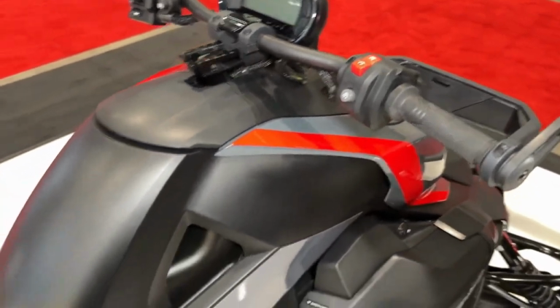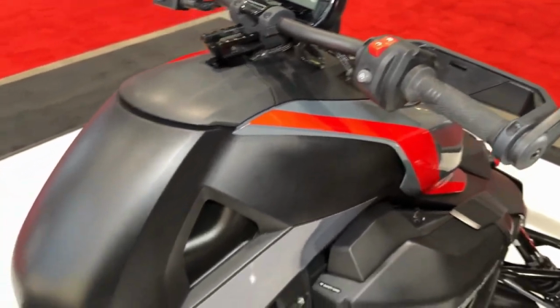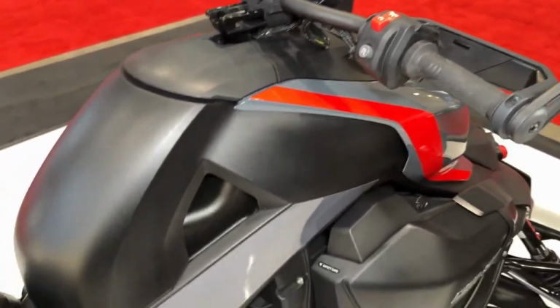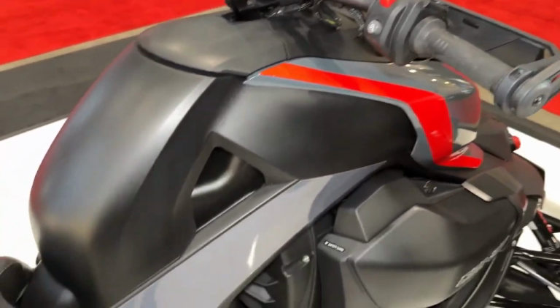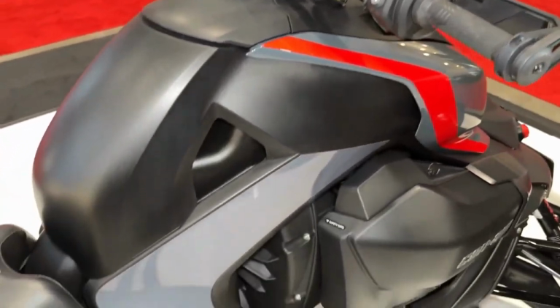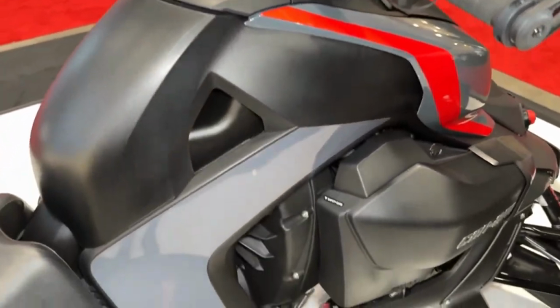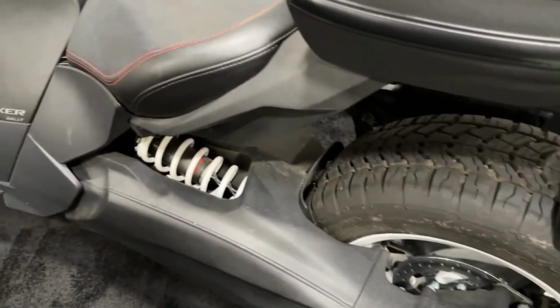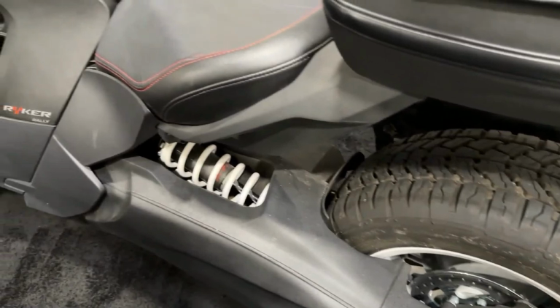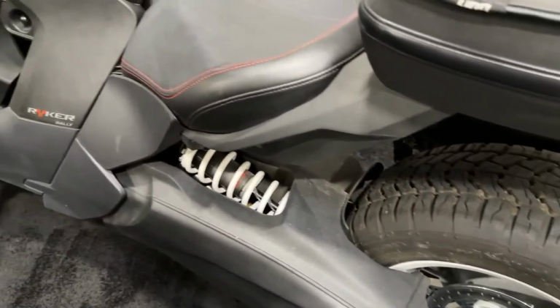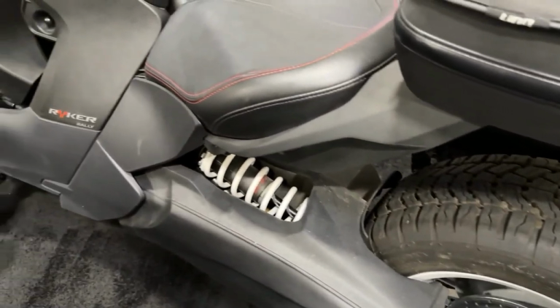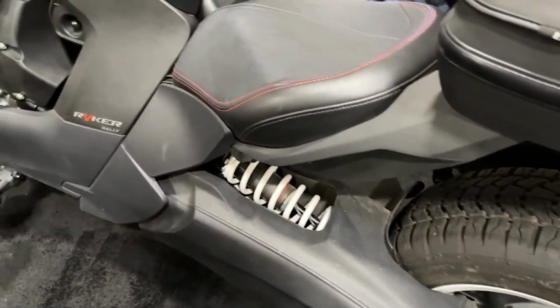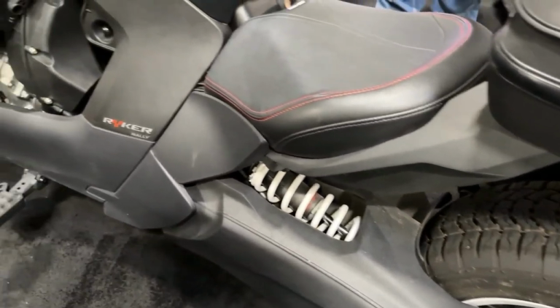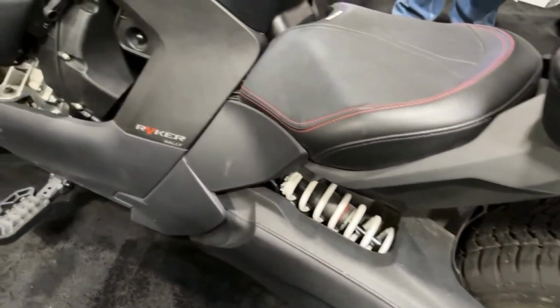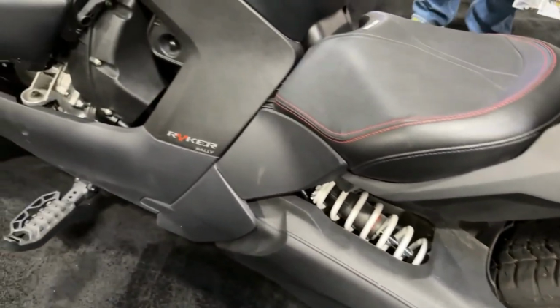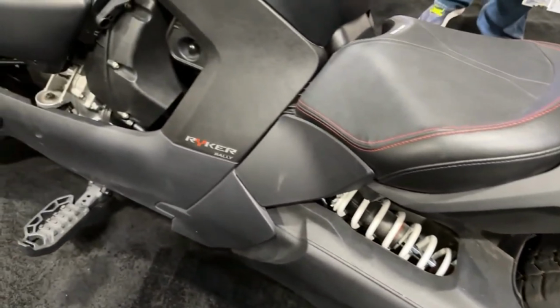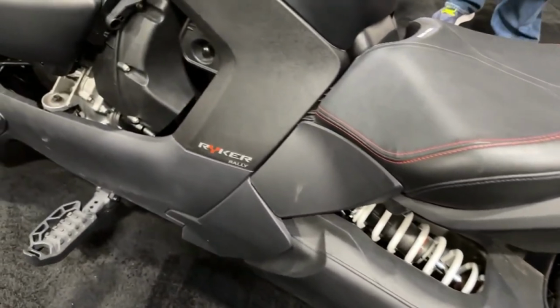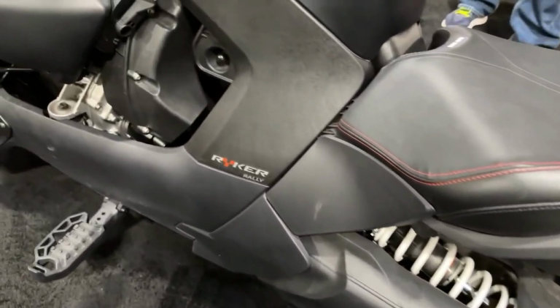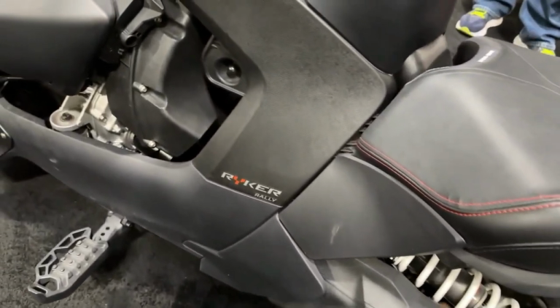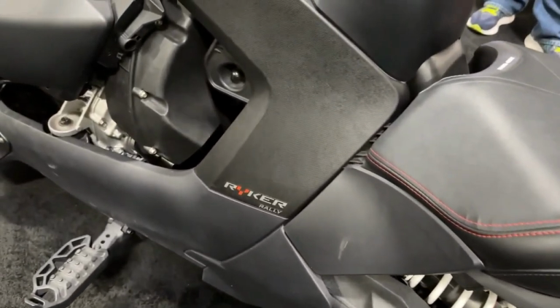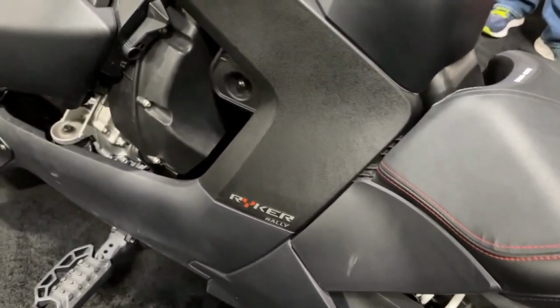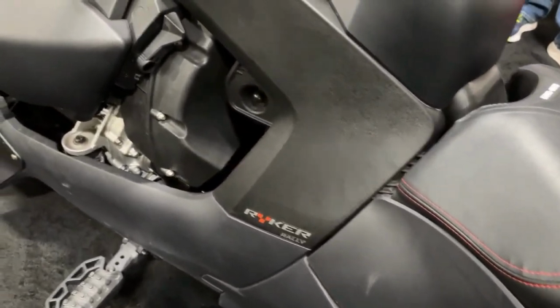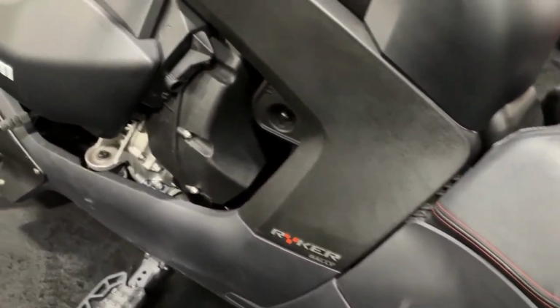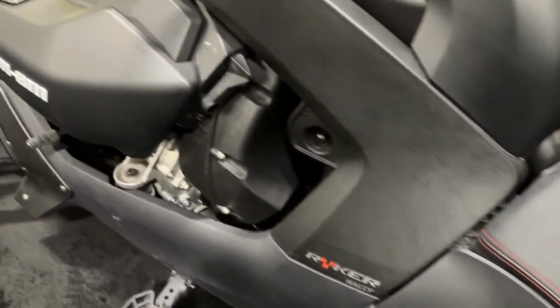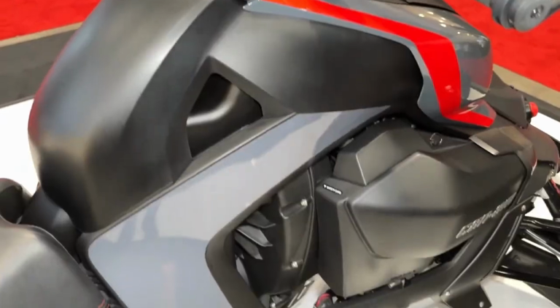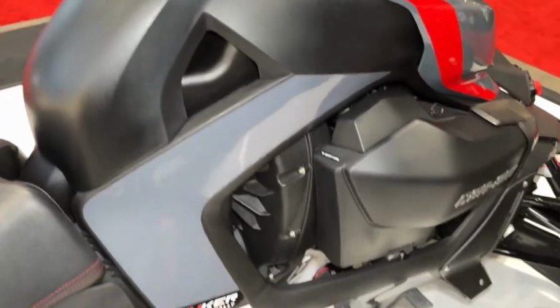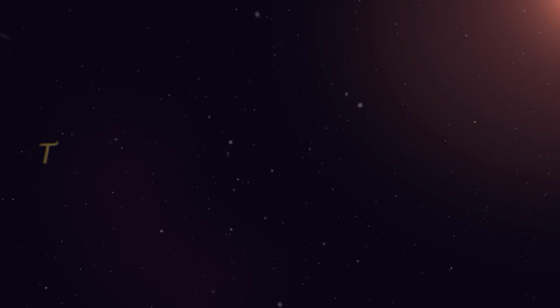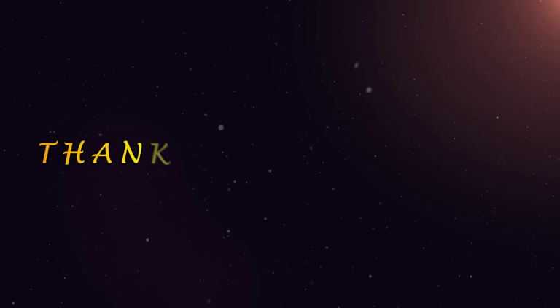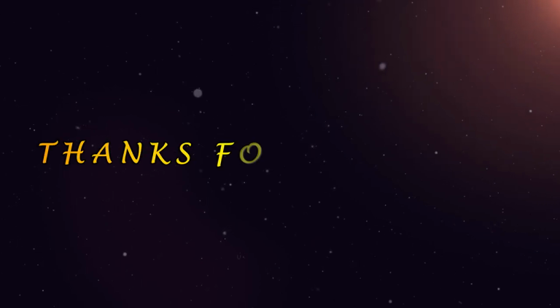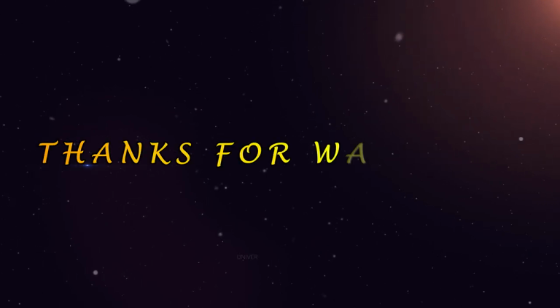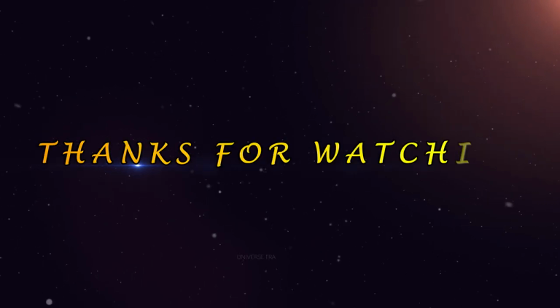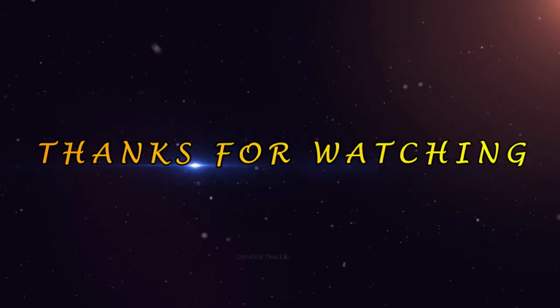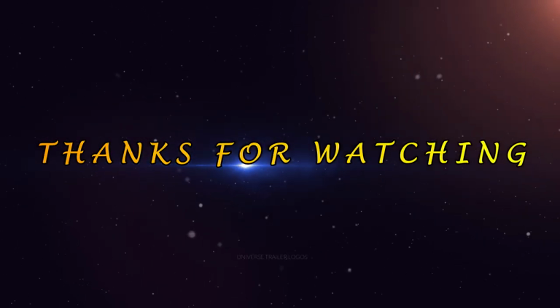Can-Am's extensive dealer network and support infrastructure ensure that Riker Rally owners have access to reliable service and support.